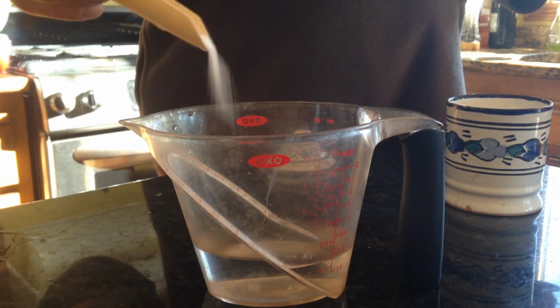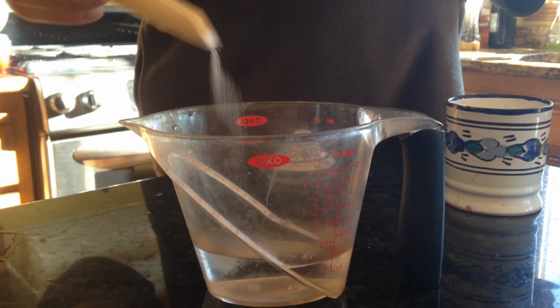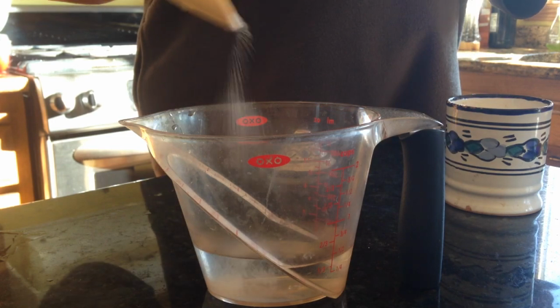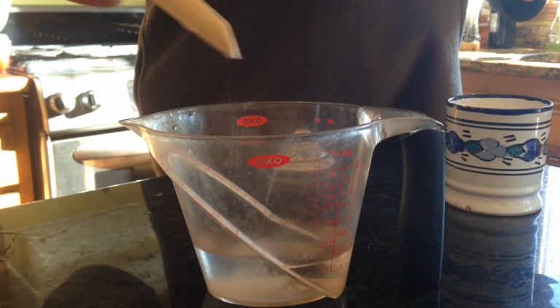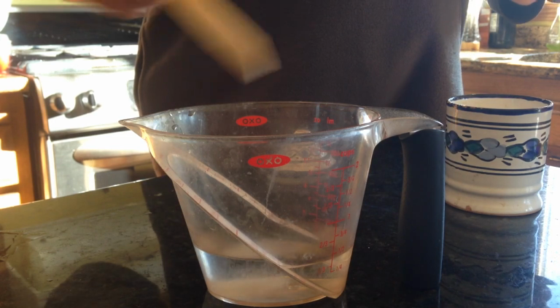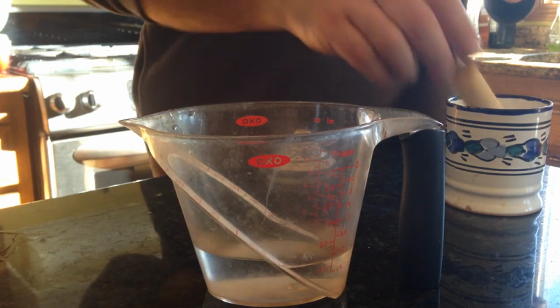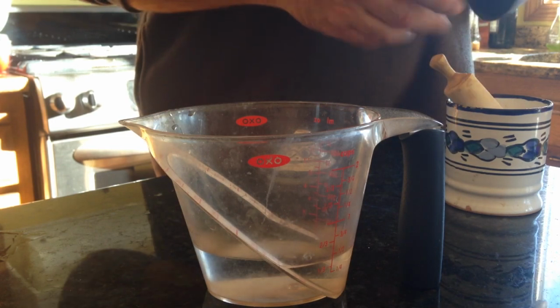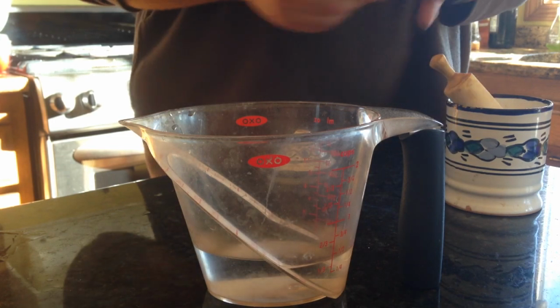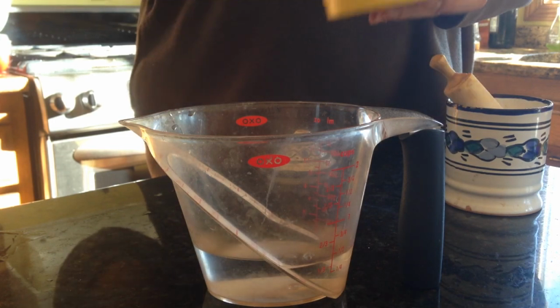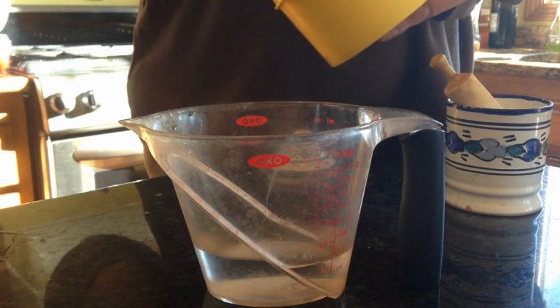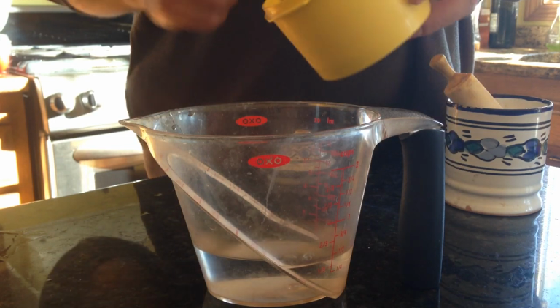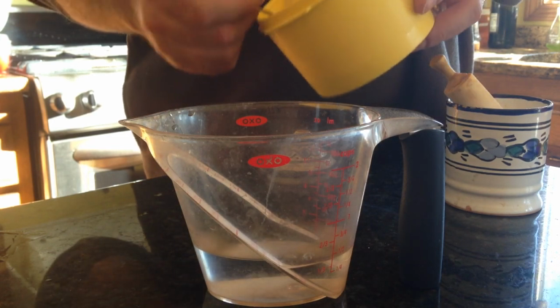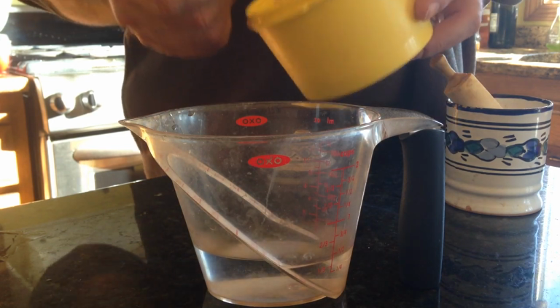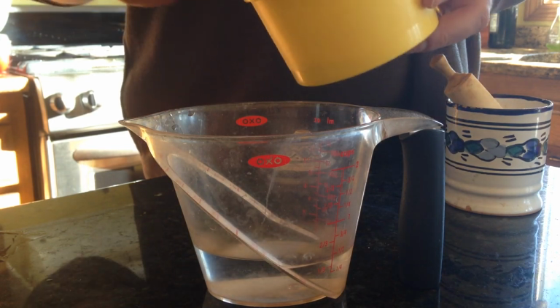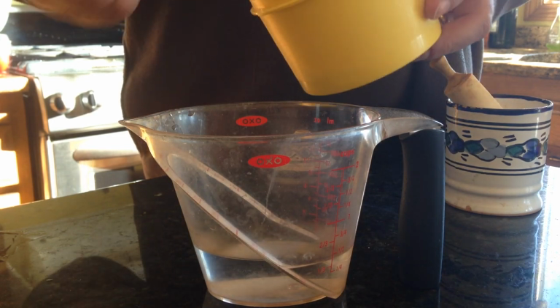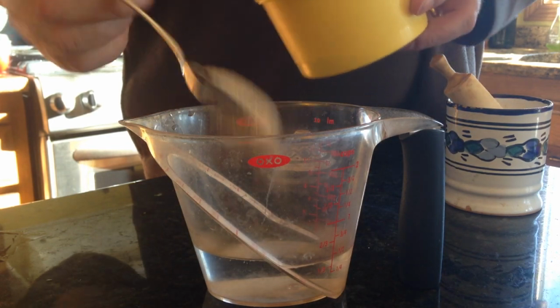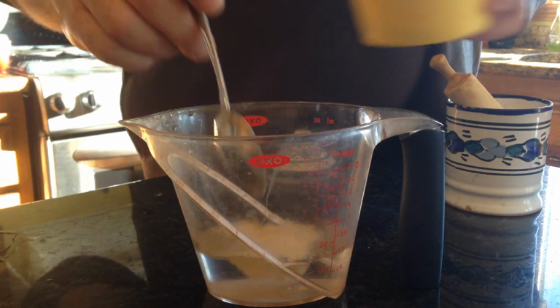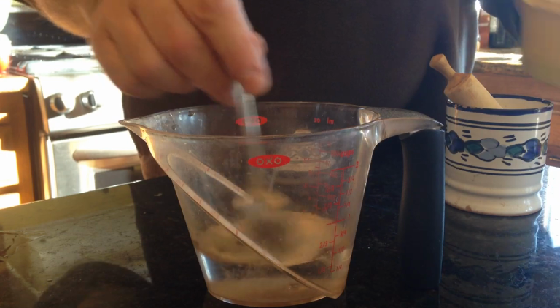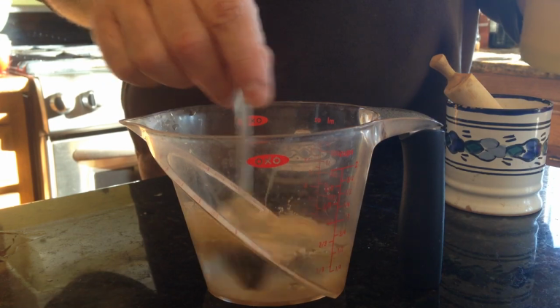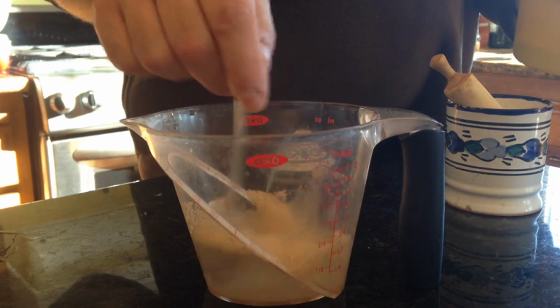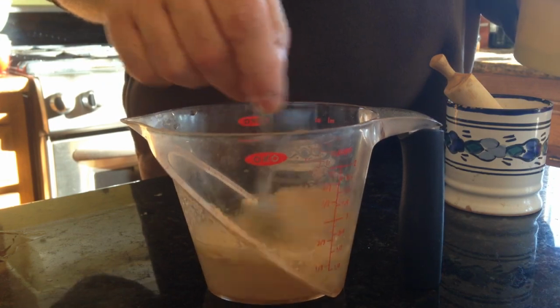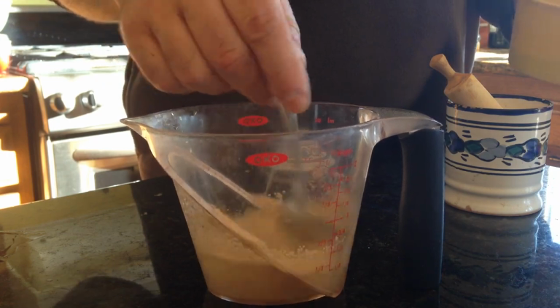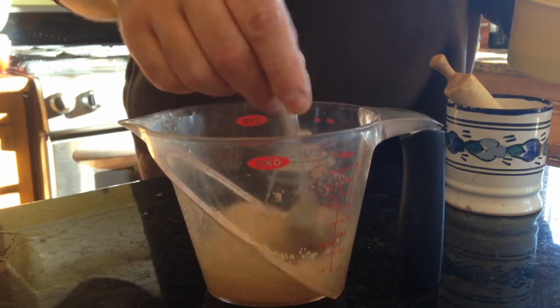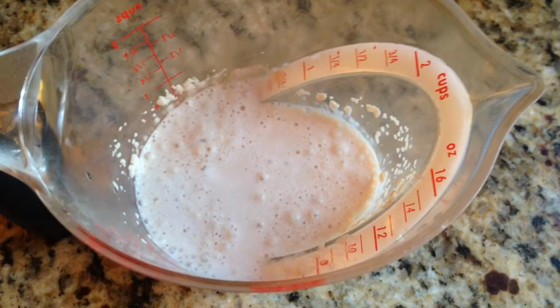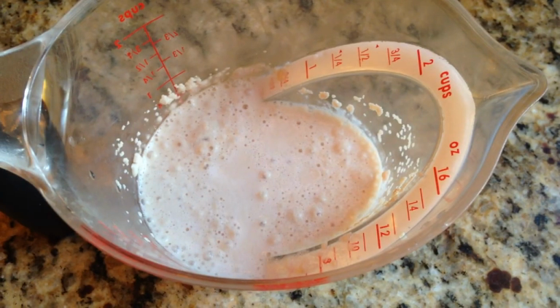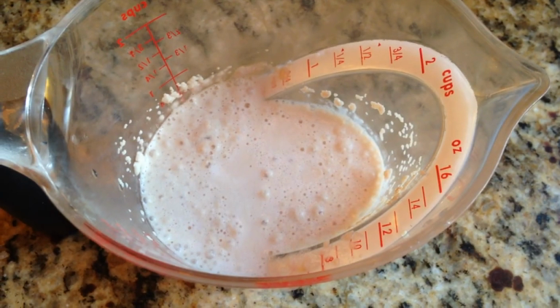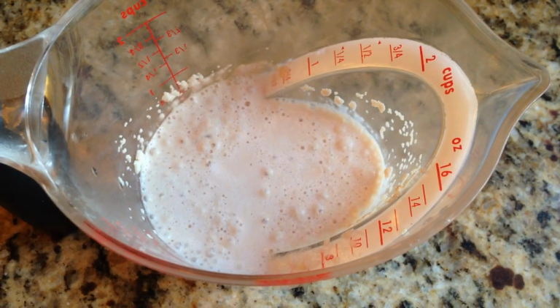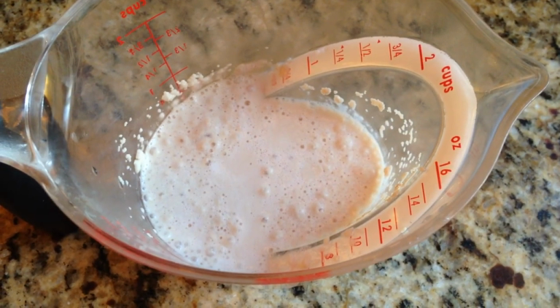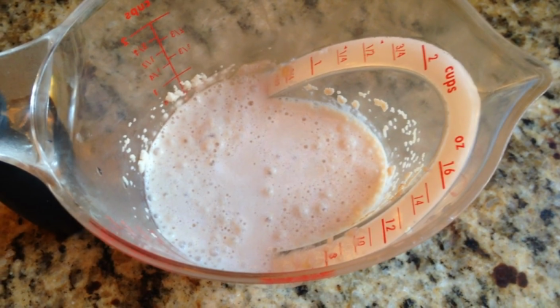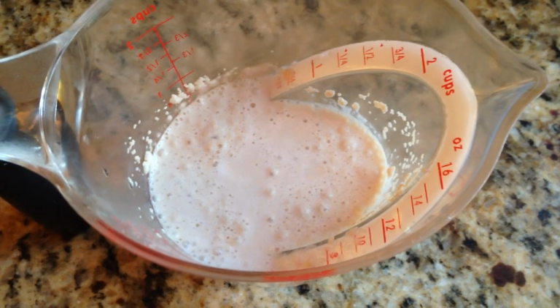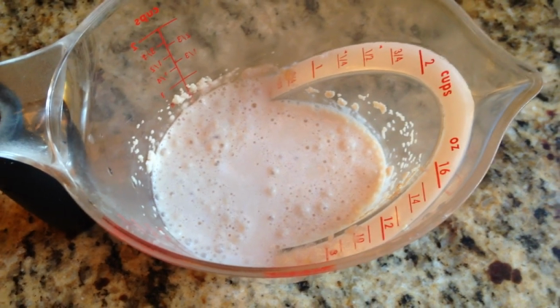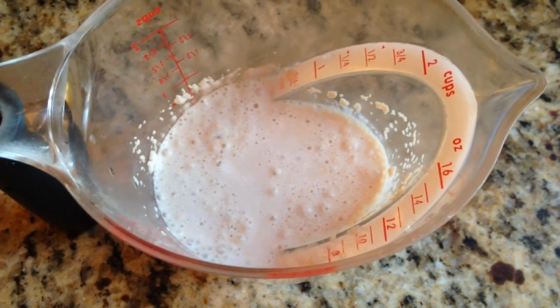Start with a half cup of warm water, add a little sugar and one spoonful of active dry yeast. Stir that around — eventually it's going to become foamy like this in about five minutes.